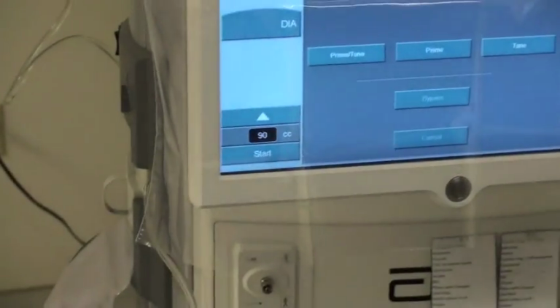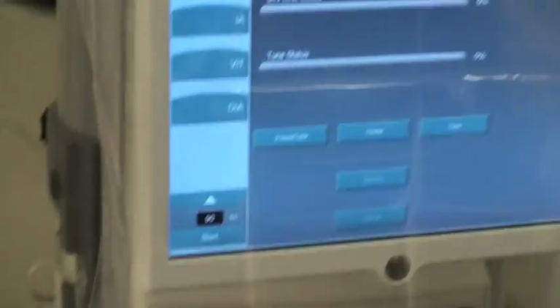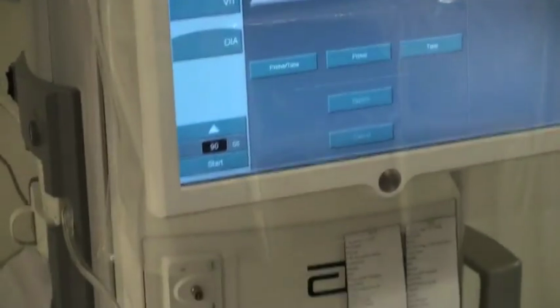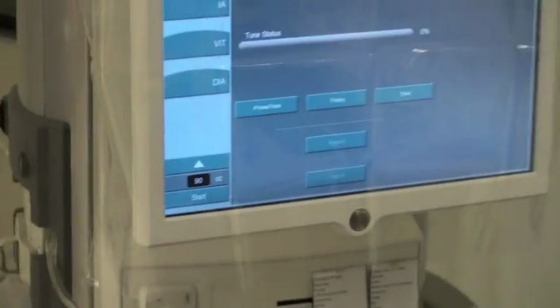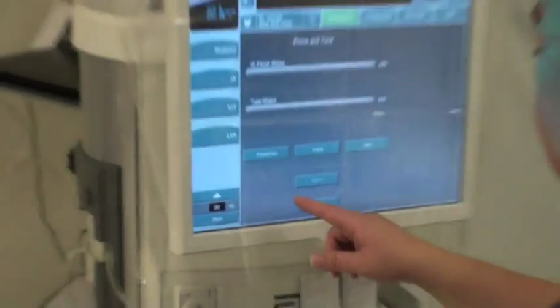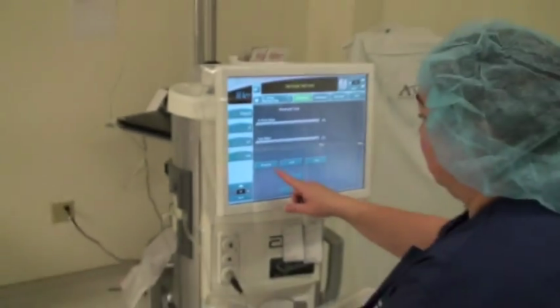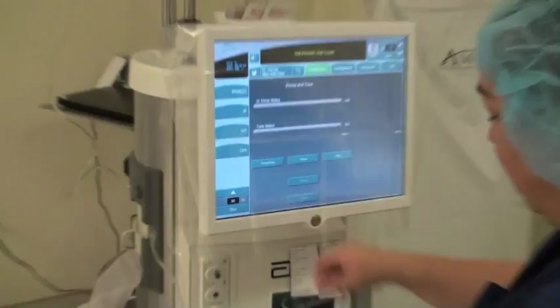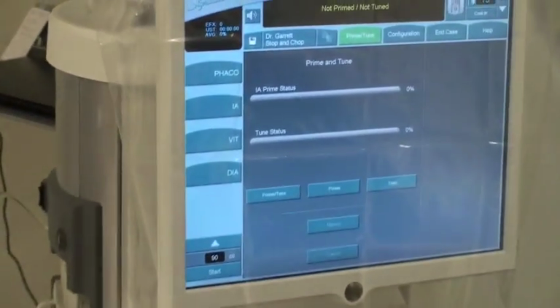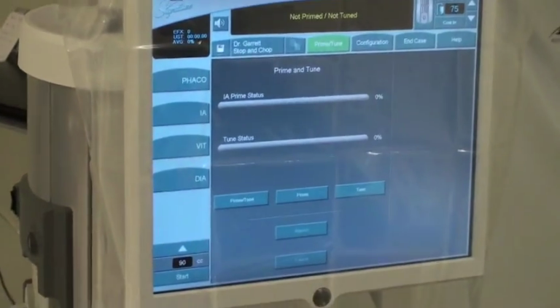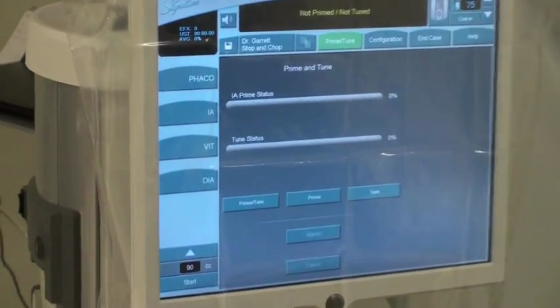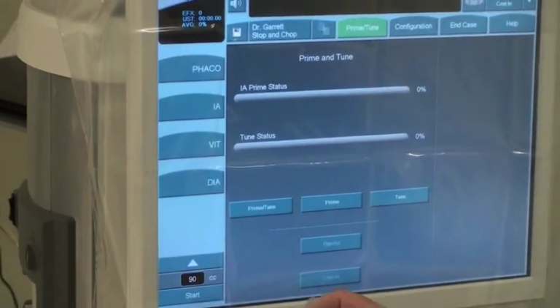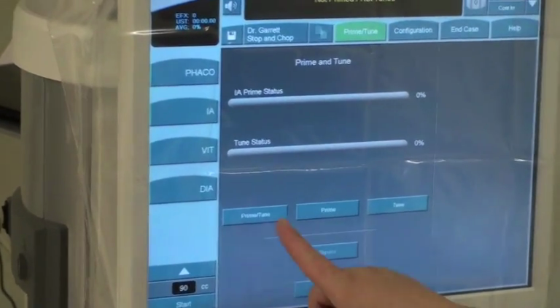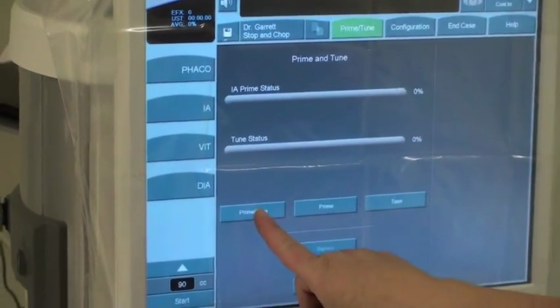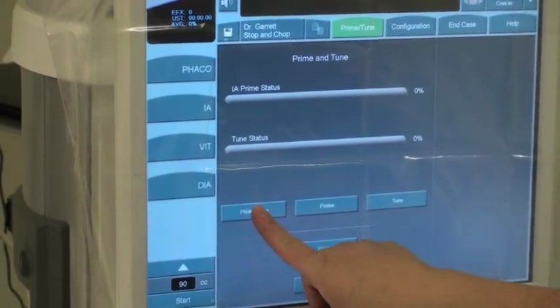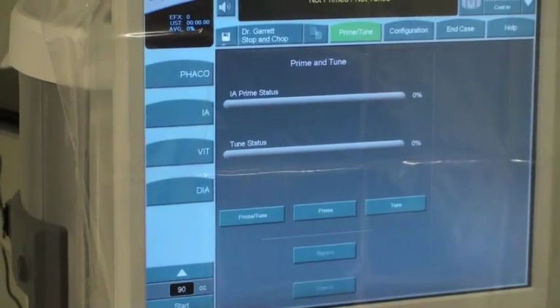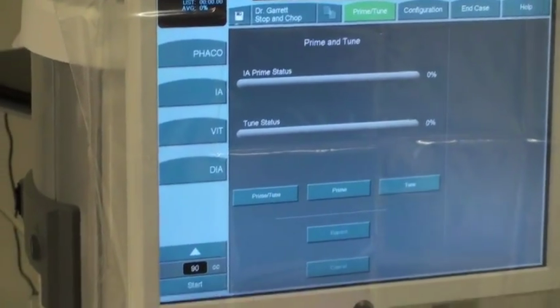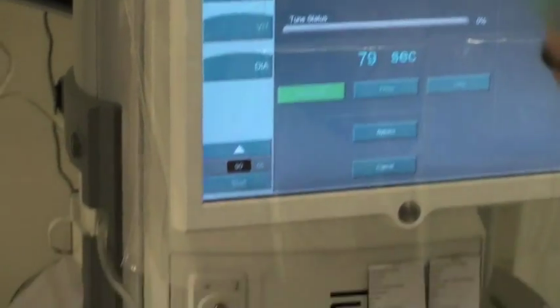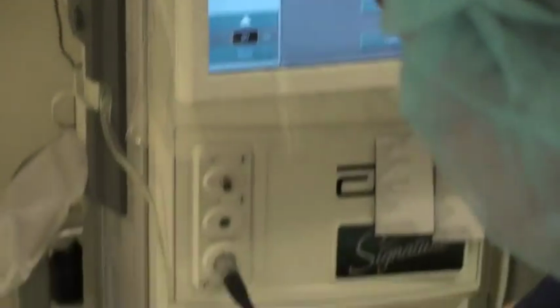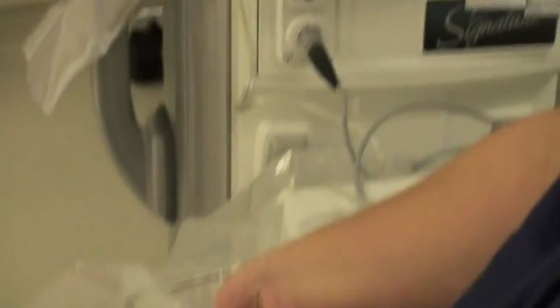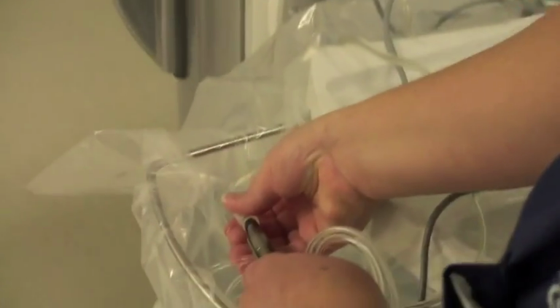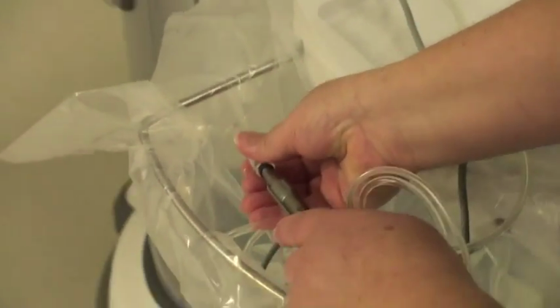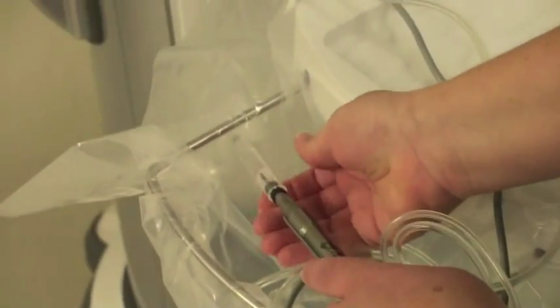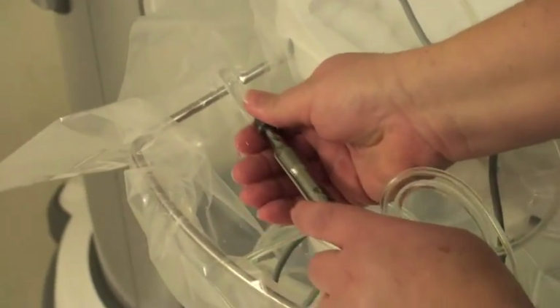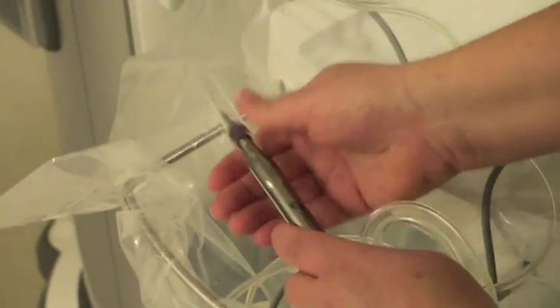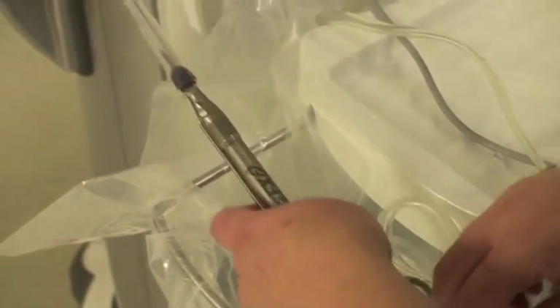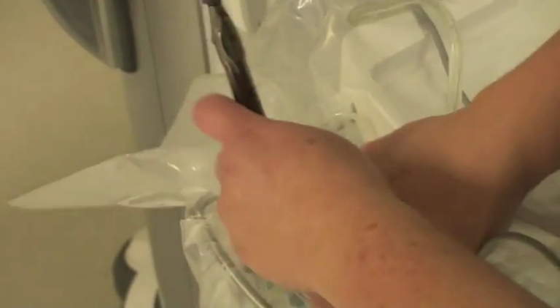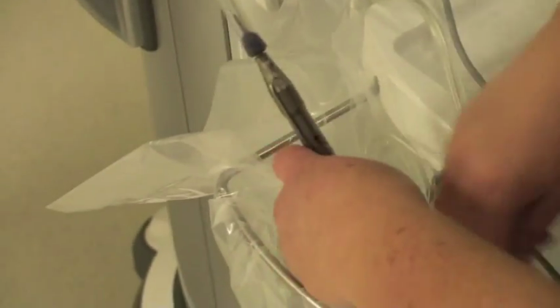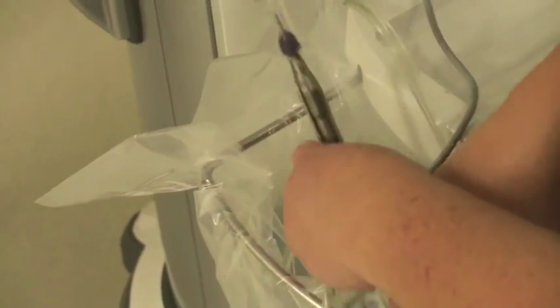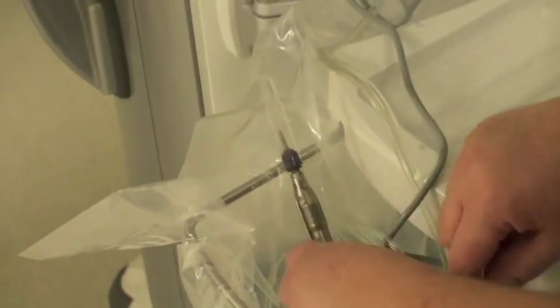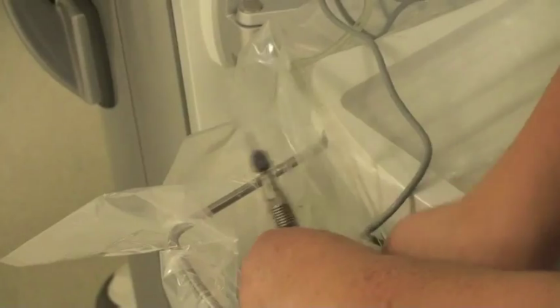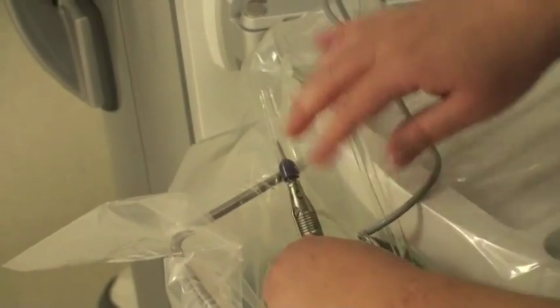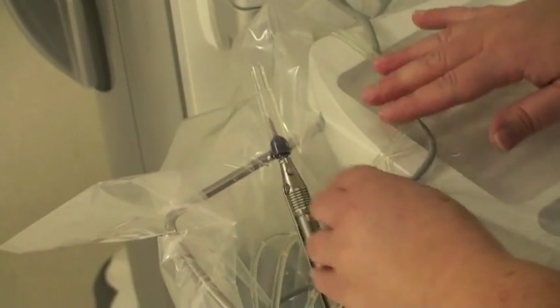Now it's done, so it stopped. You're going to hit prime tube, and you want to have your sleeve ready. Hit prime tube and it's going to start to pour out of there — you want to just fill it up, push it on, and then just place it upright like that.